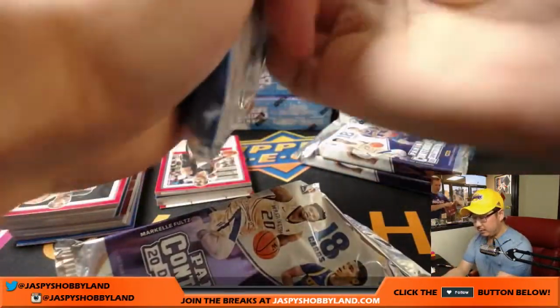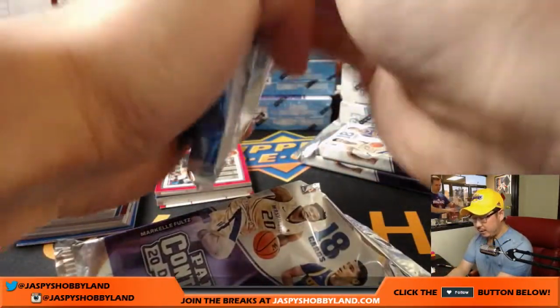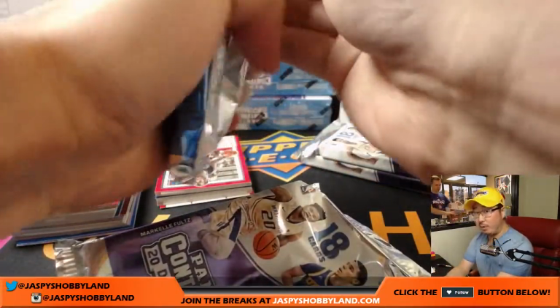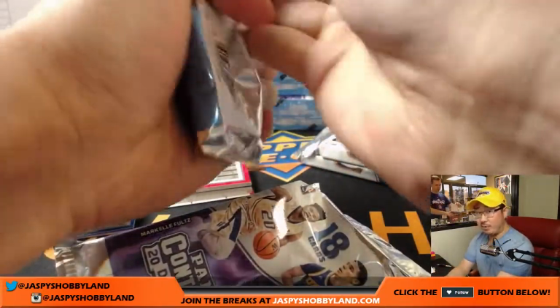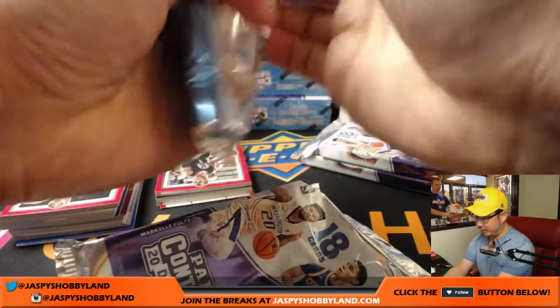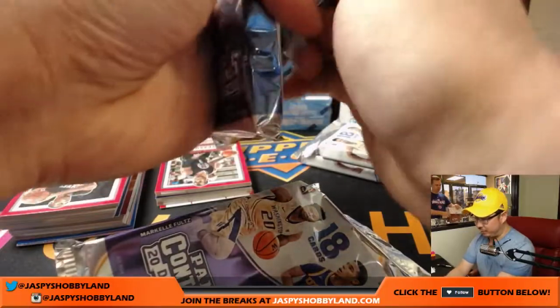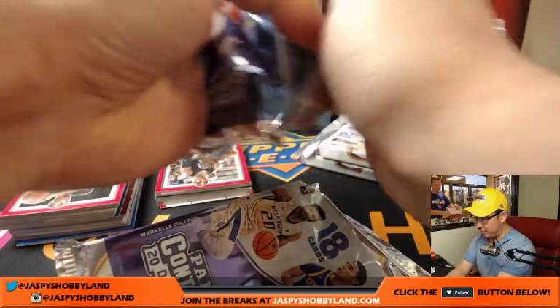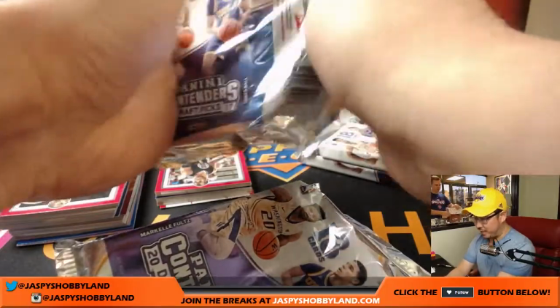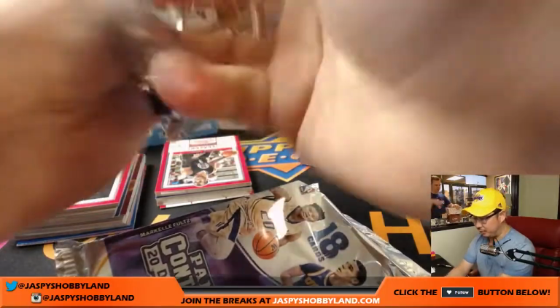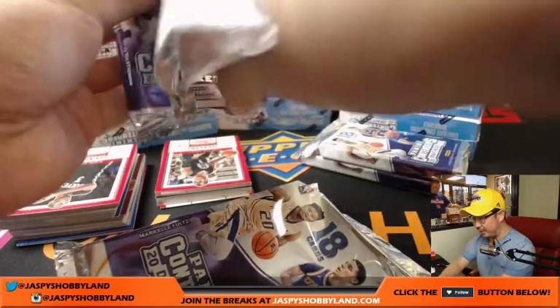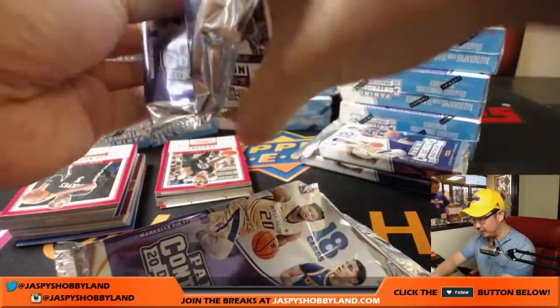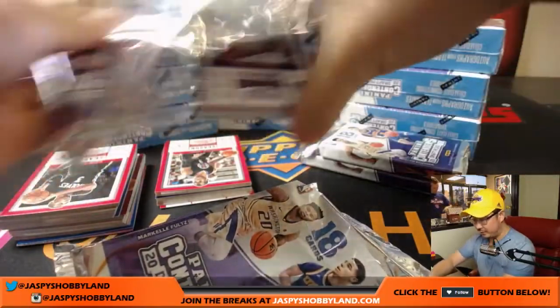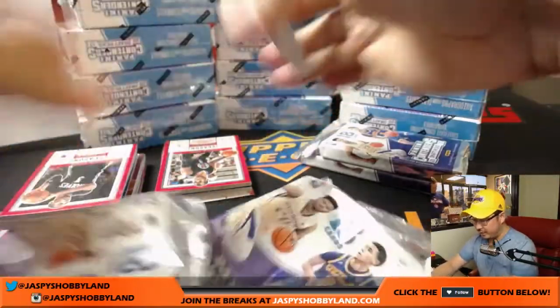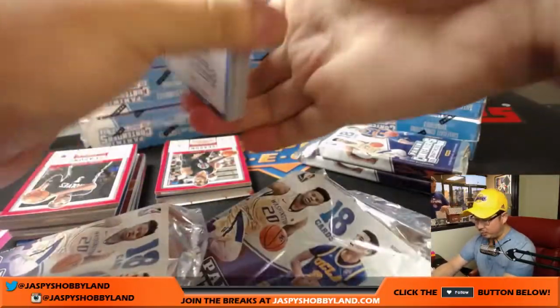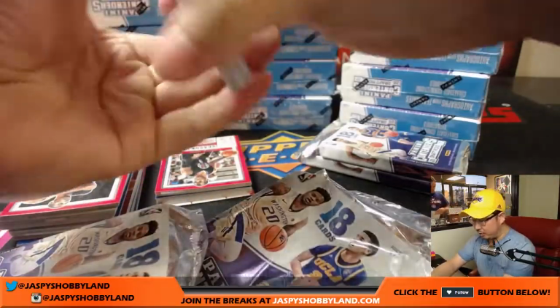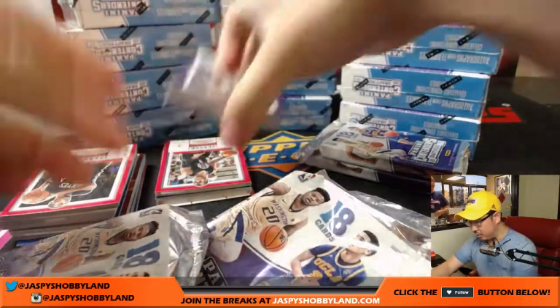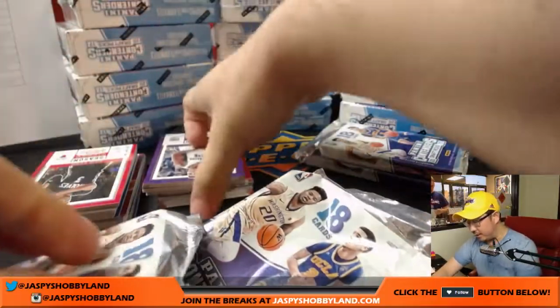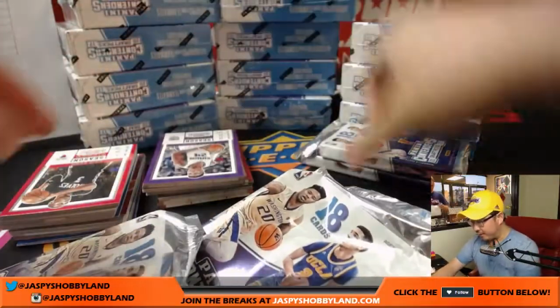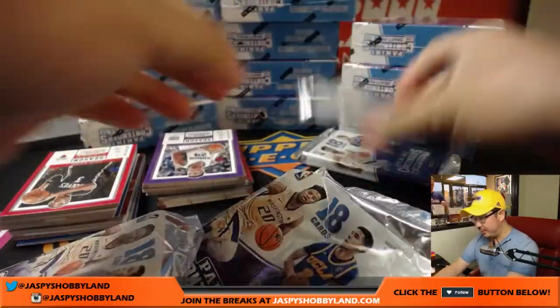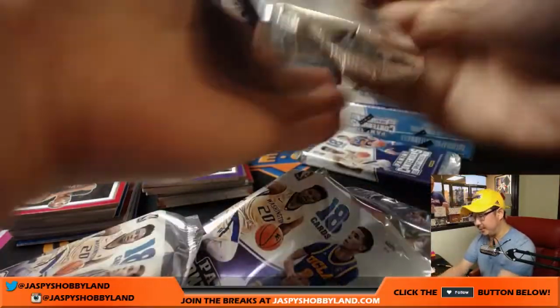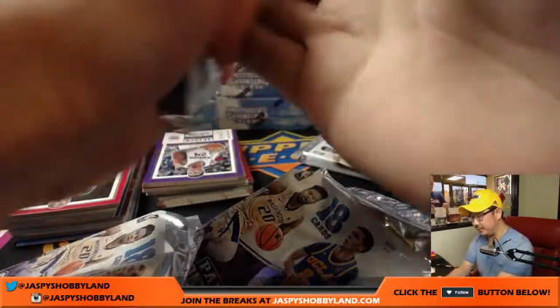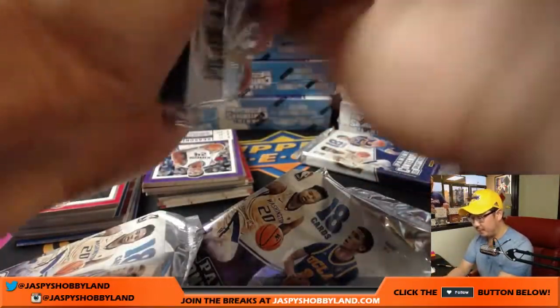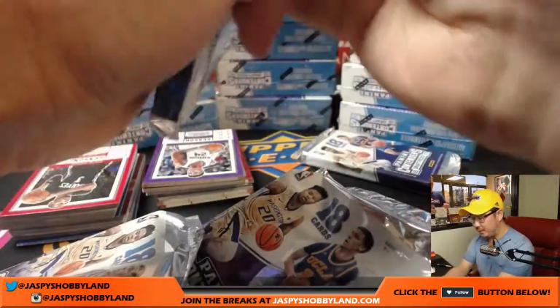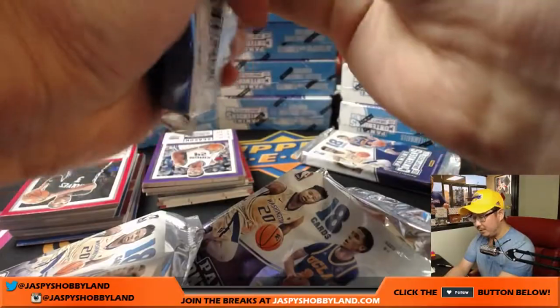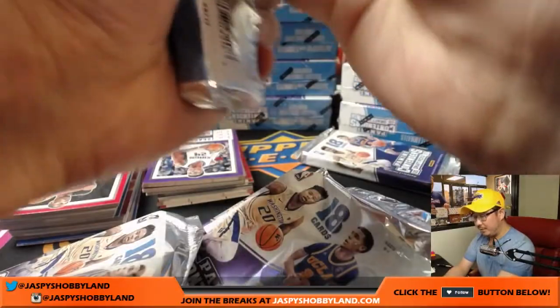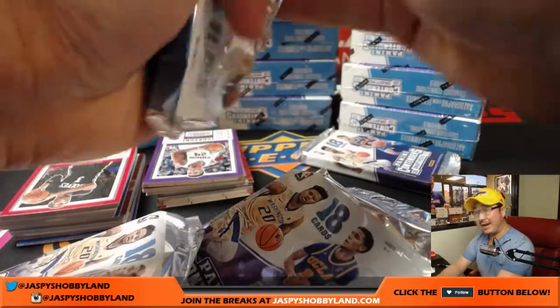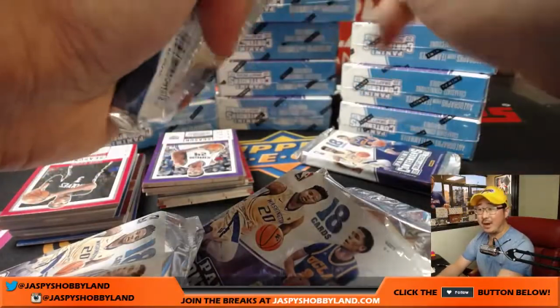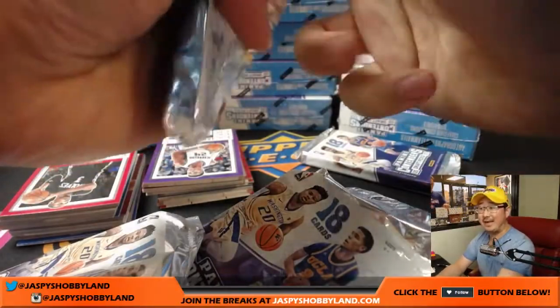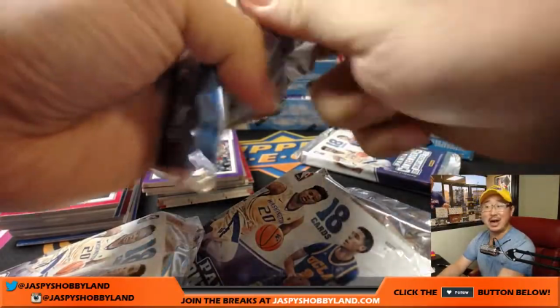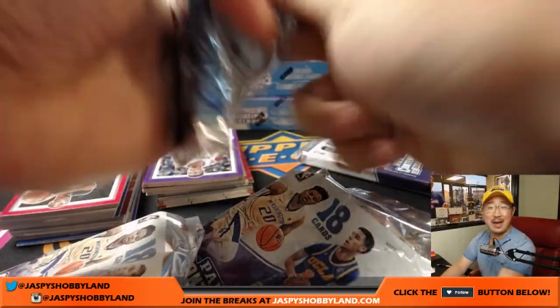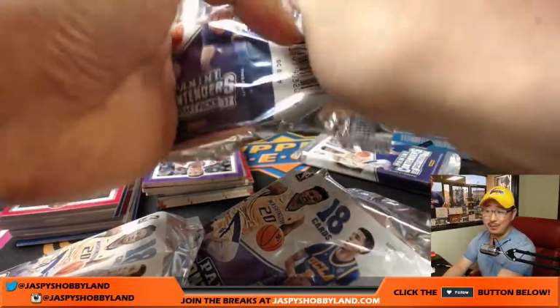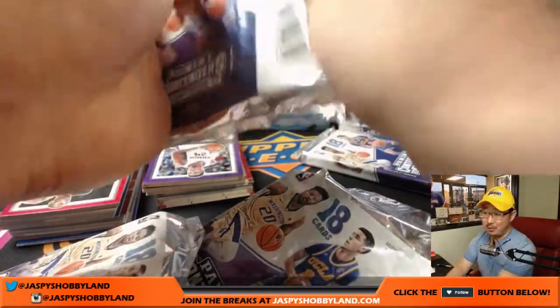Bear with me folks — I'm going to have to look up a lot of these players as we go along with the autographs because my head is not in basketball mode yet.